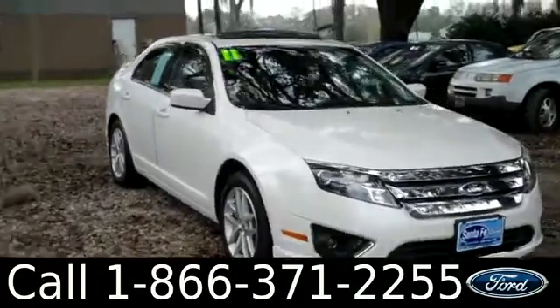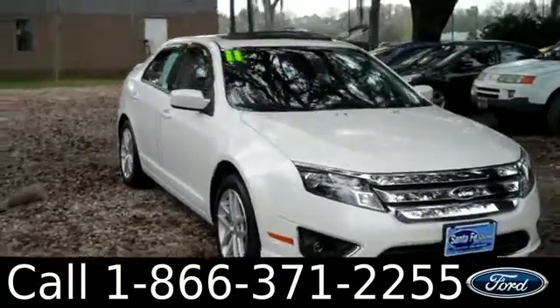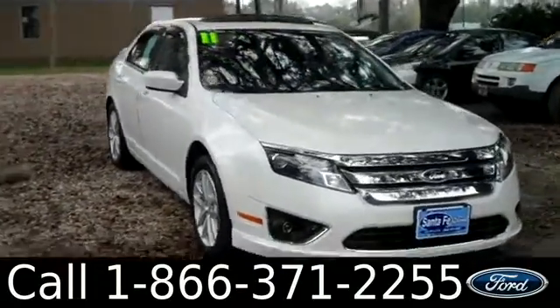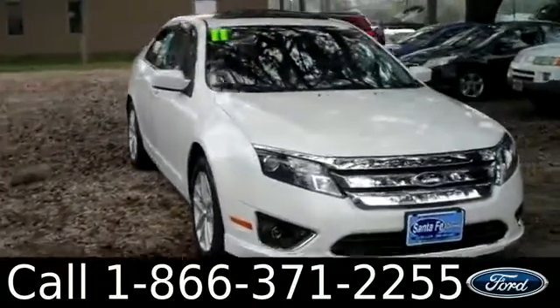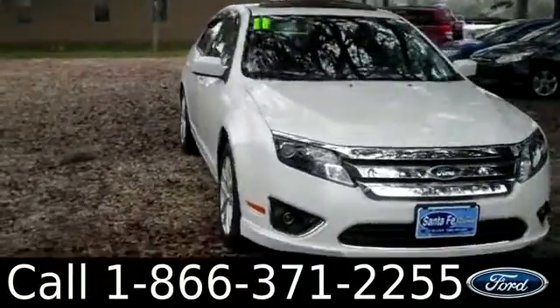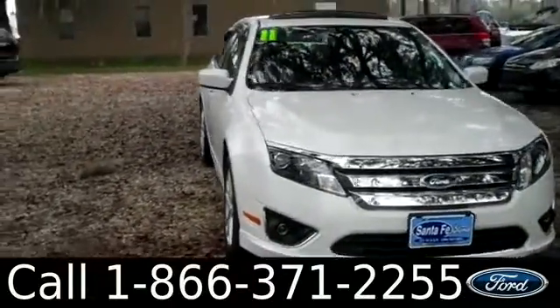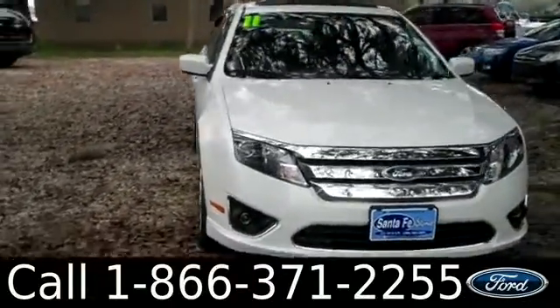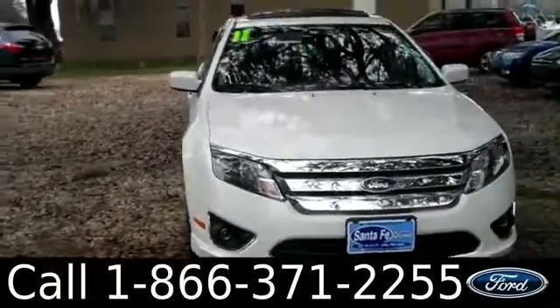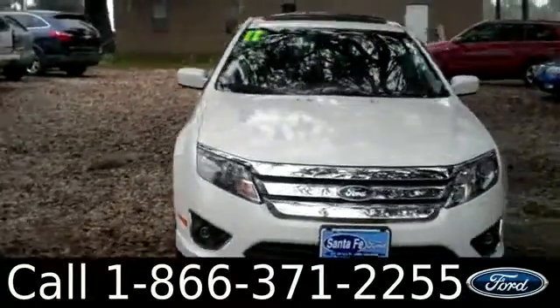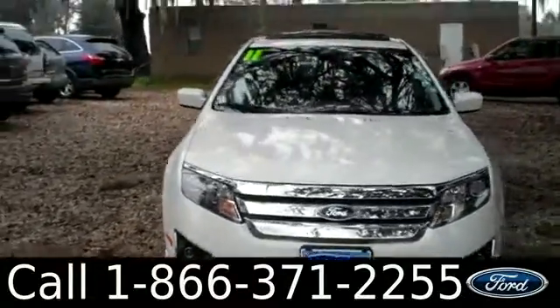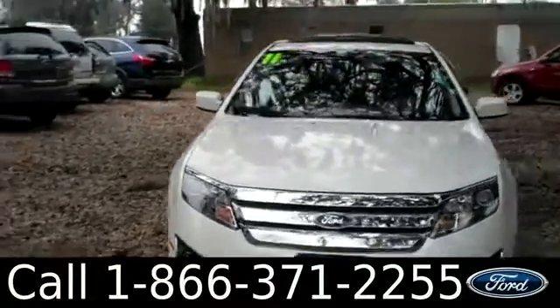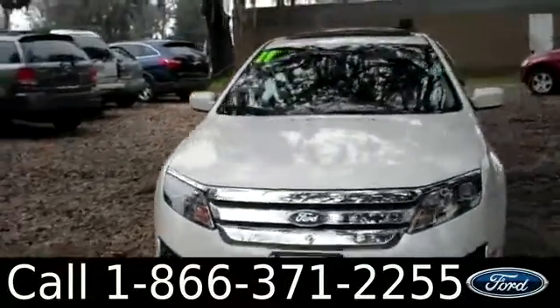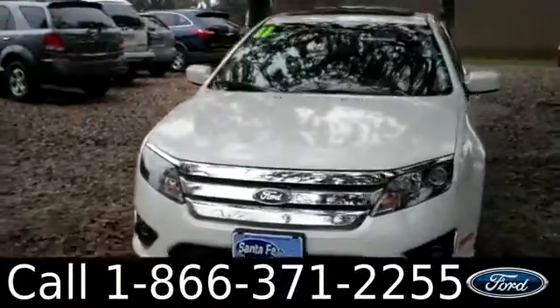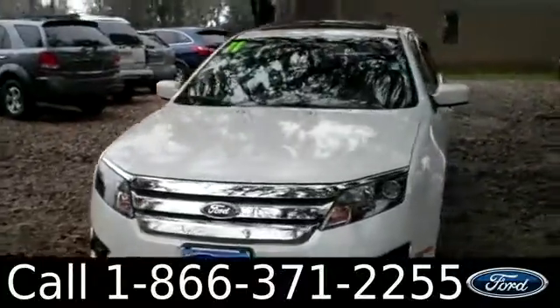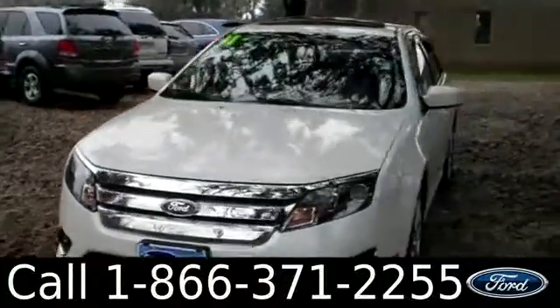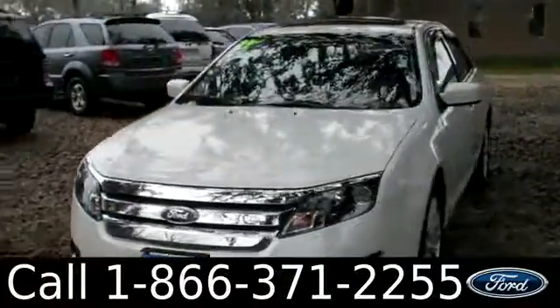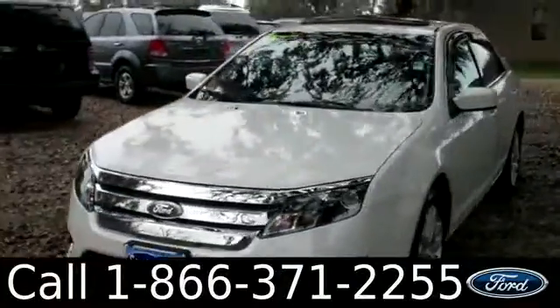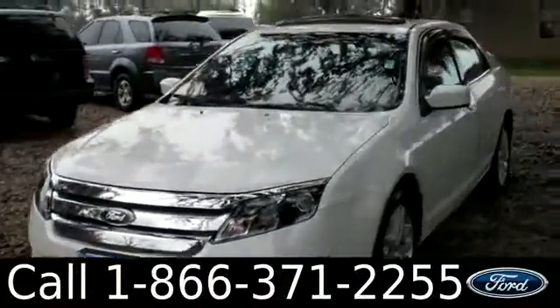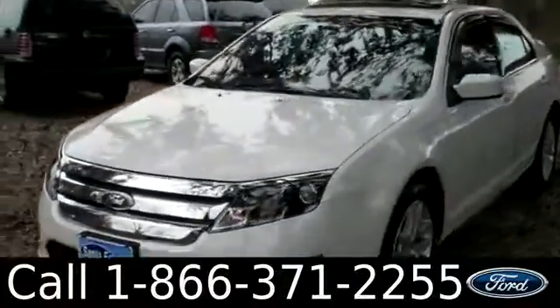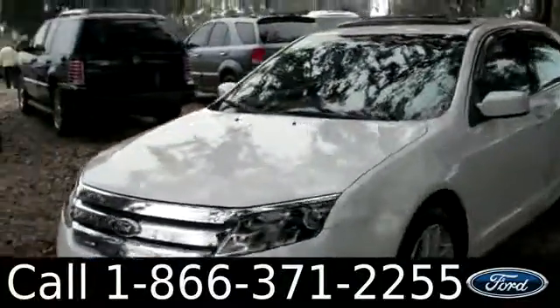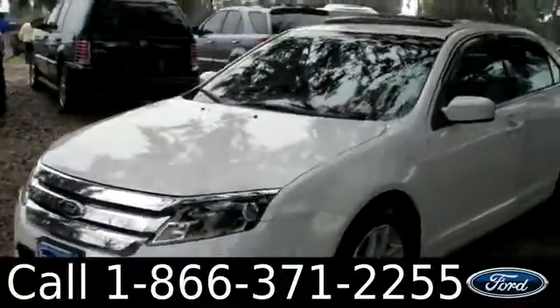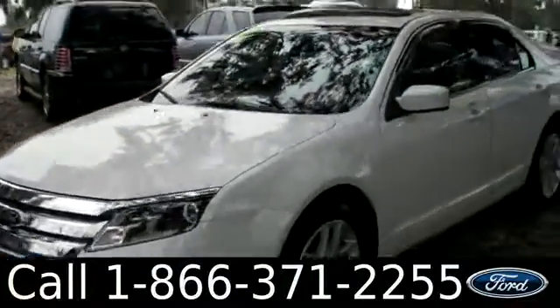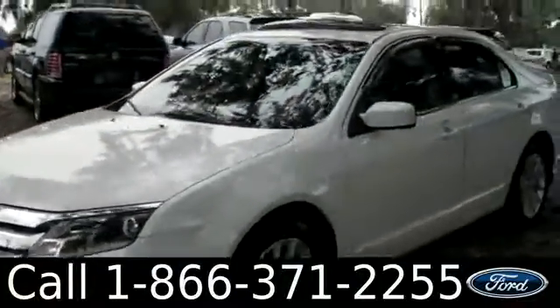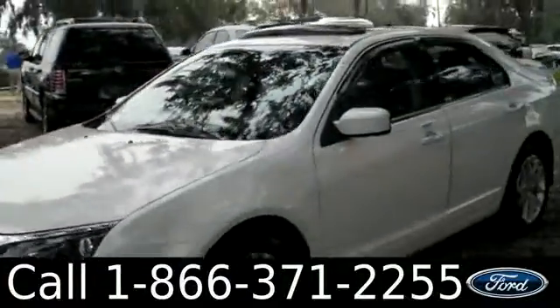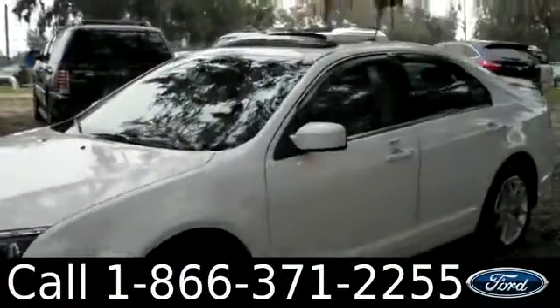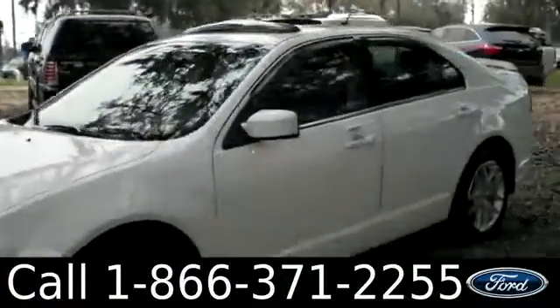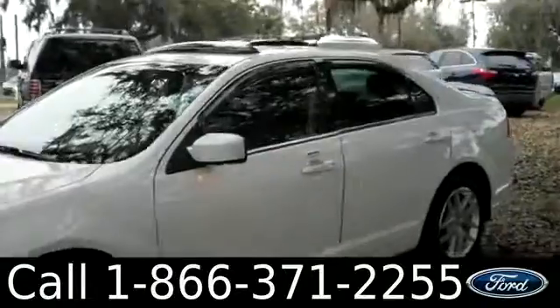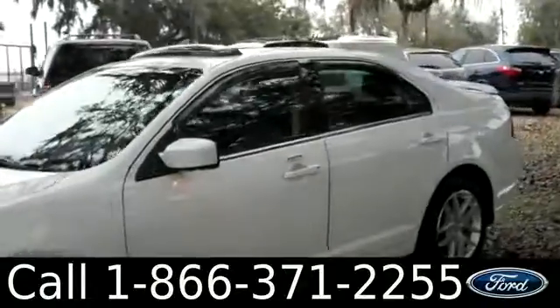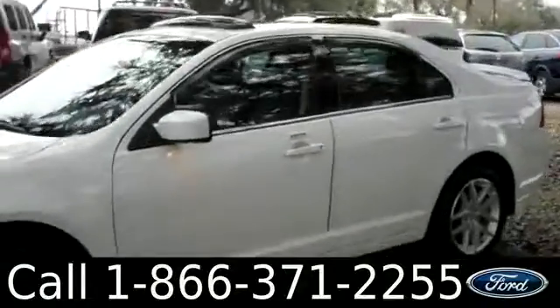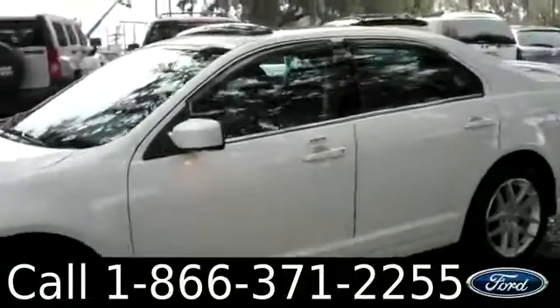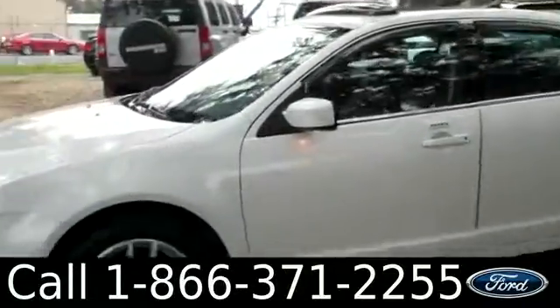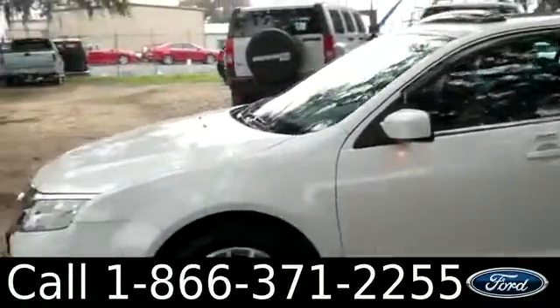Ashley here with Santa Fe Ford. You're looking at a 2011 Ford Fusion. Remember, you can check out all of our inventory online by visiting SantafeFord.com. You can also get a free Carfax and view more pictures of this Fusion.